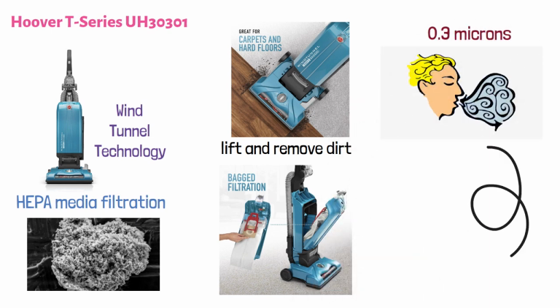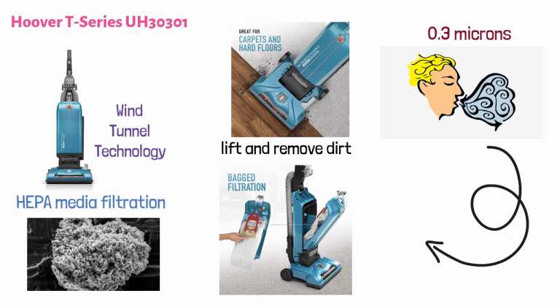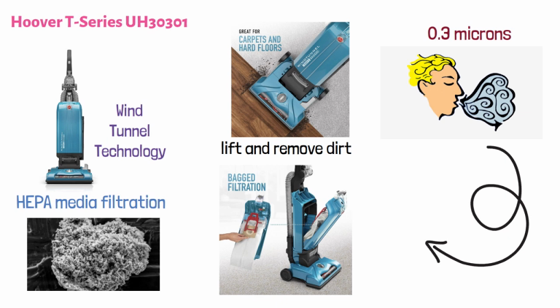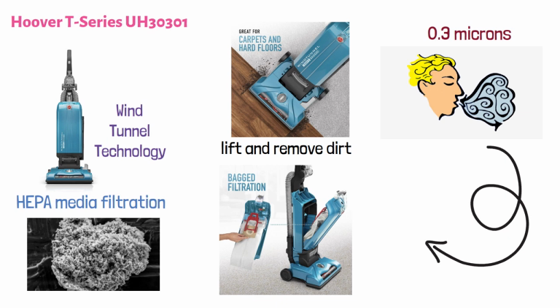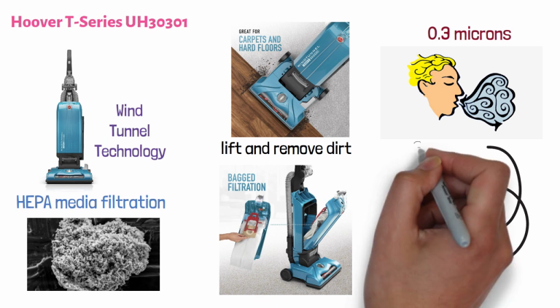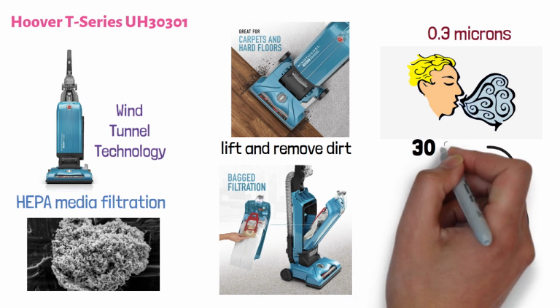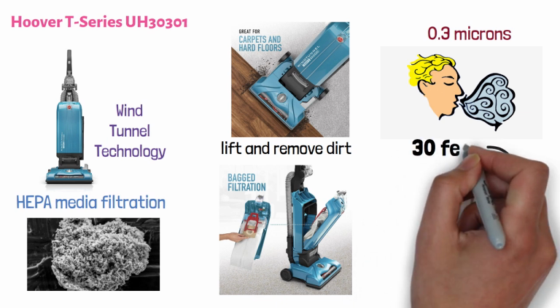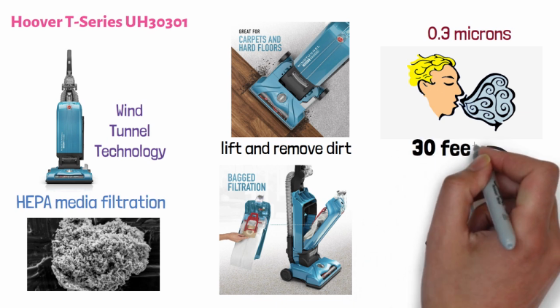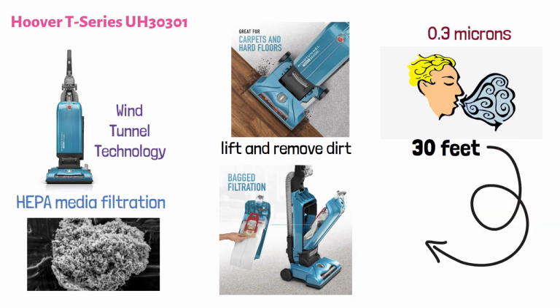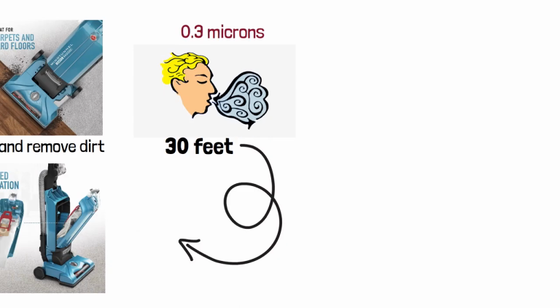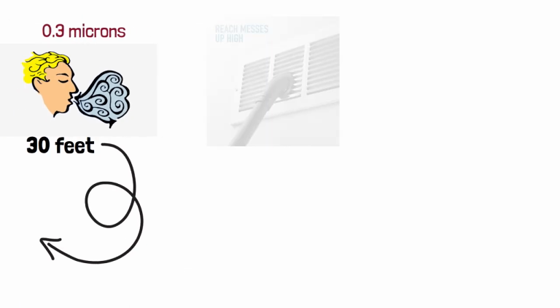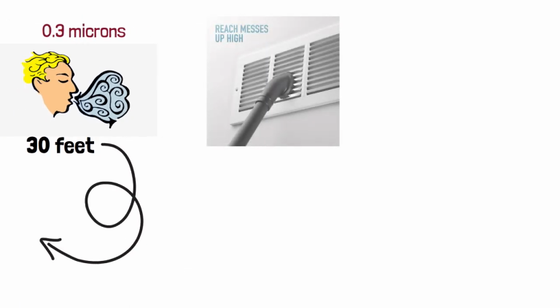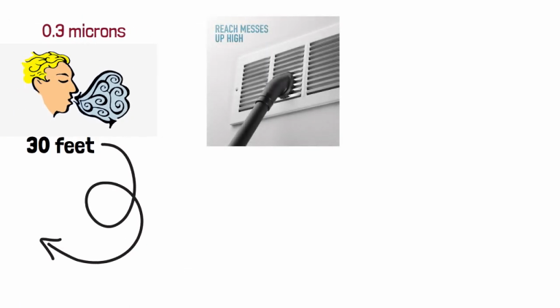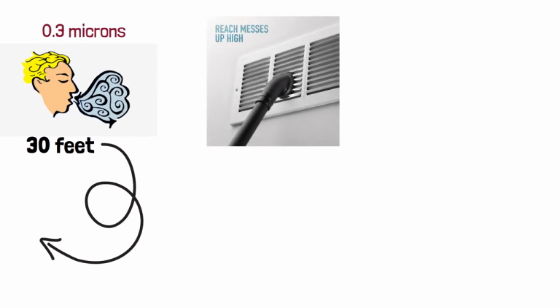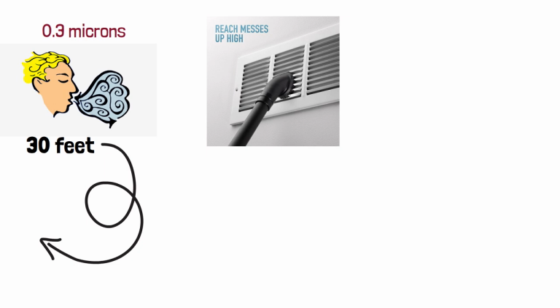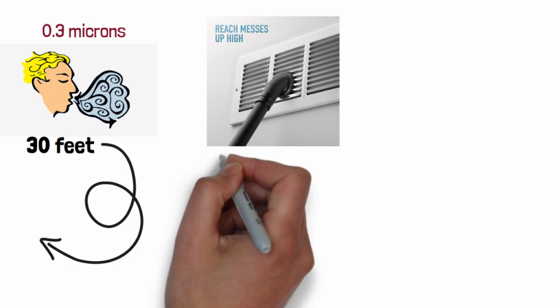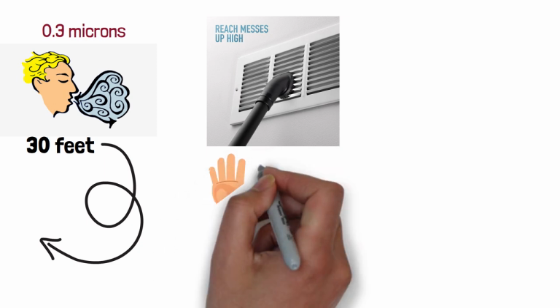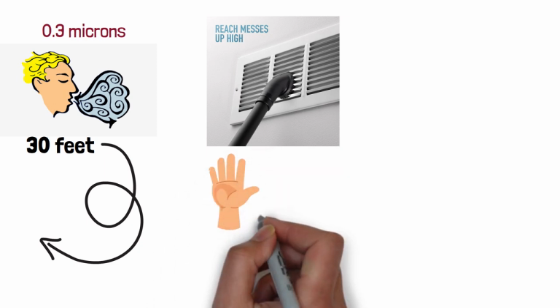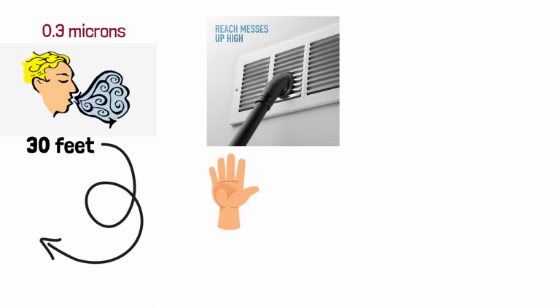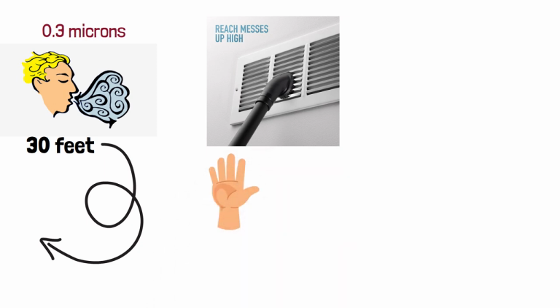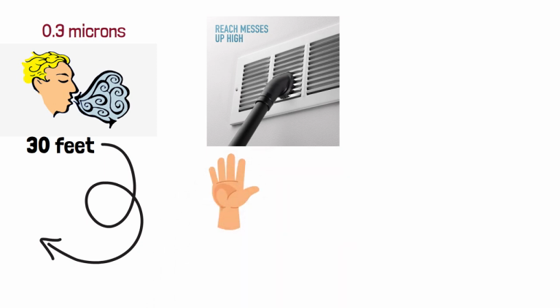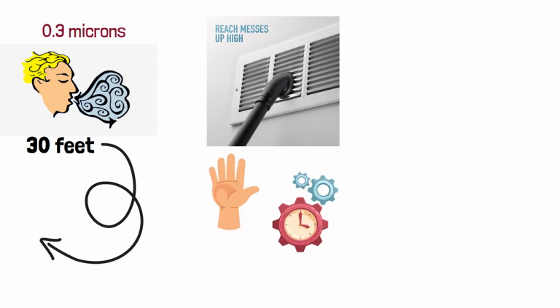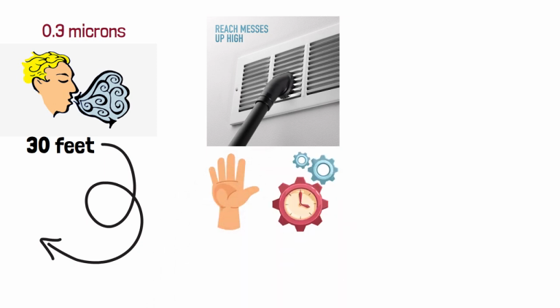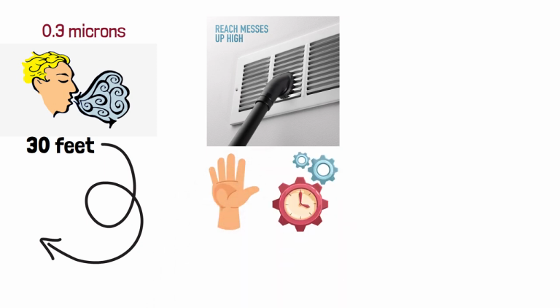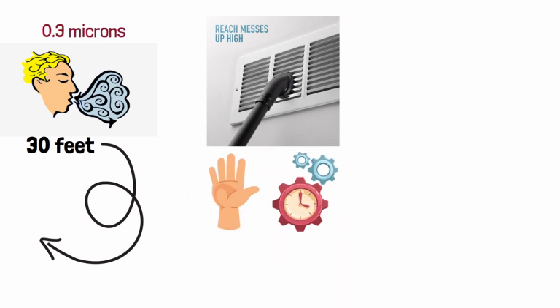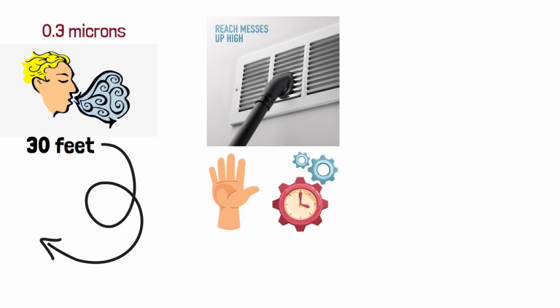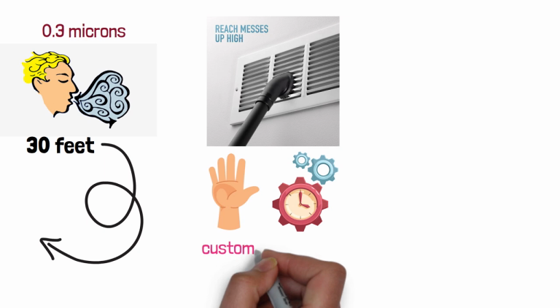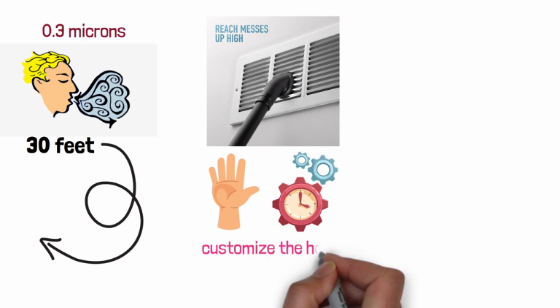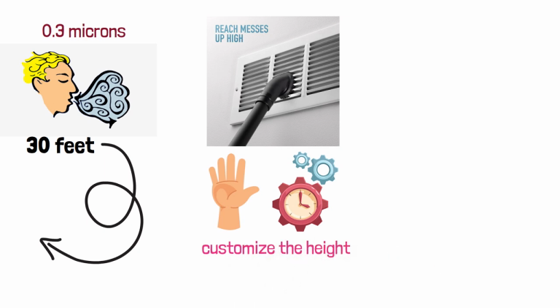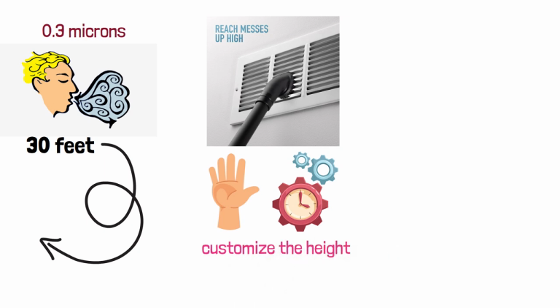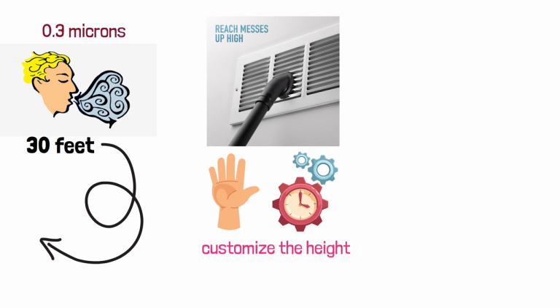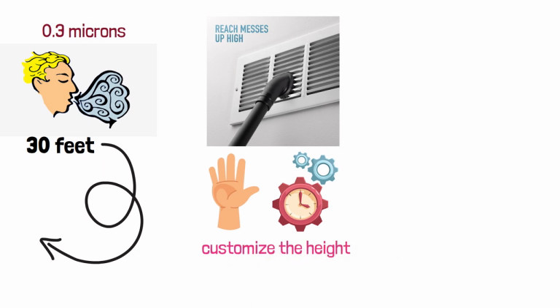This bagged vacuum cleaner comes with a 30-feet long cord that gives you enough reach to clean your house without changing the plug. It comes with five different floor height adjustment settings that enable you to customize the height and easily move between hard floors and deep carpets.